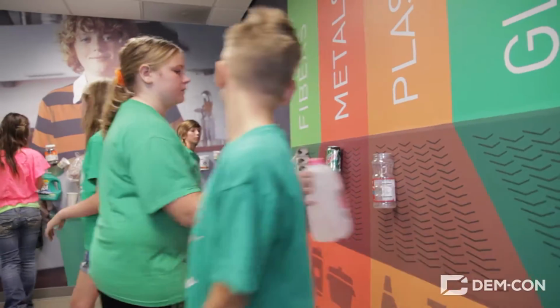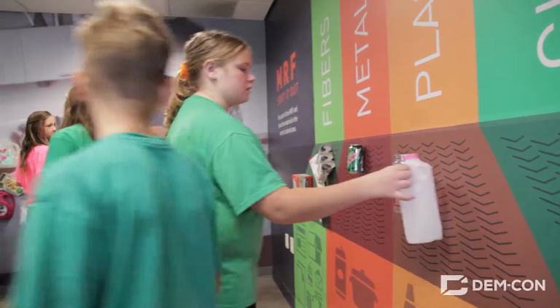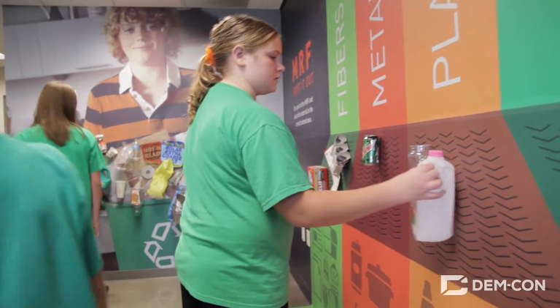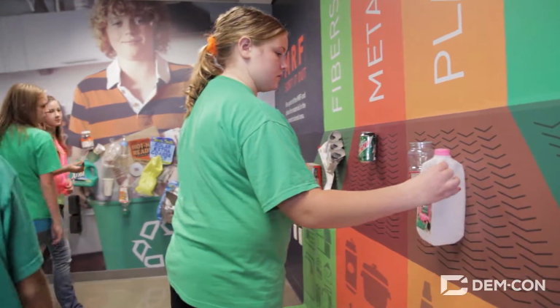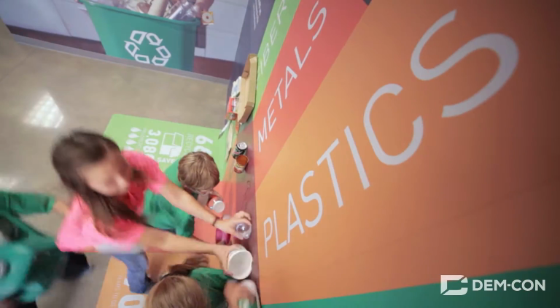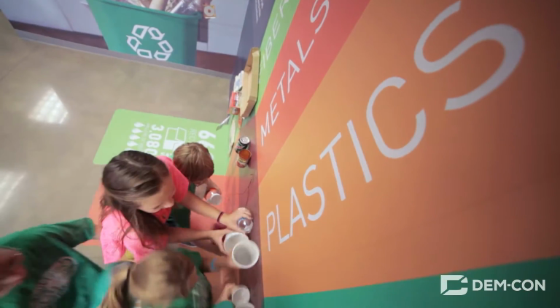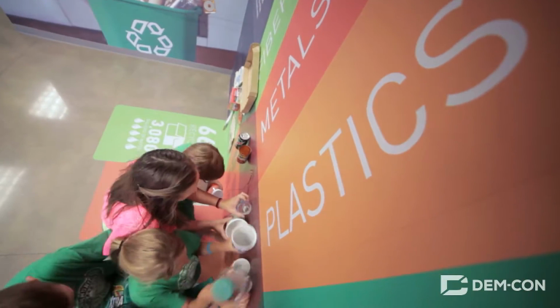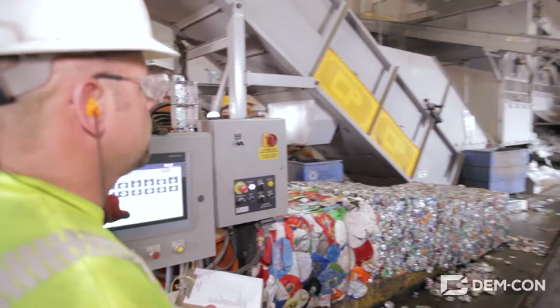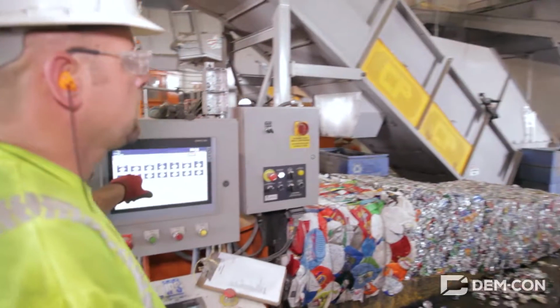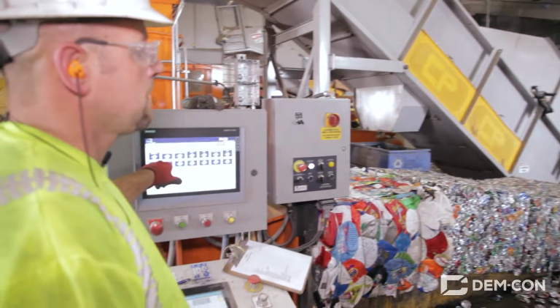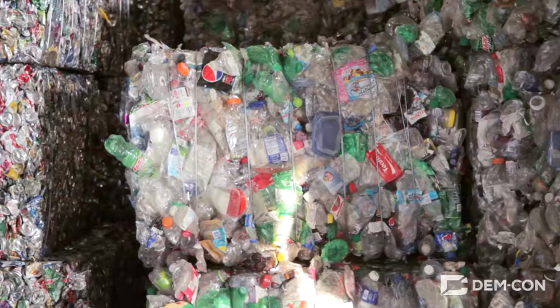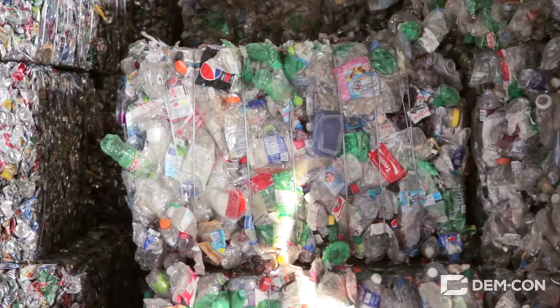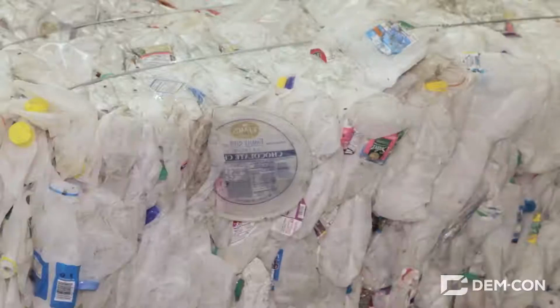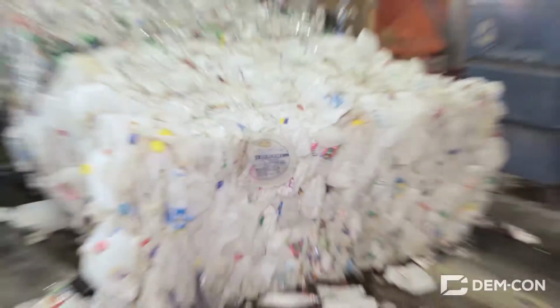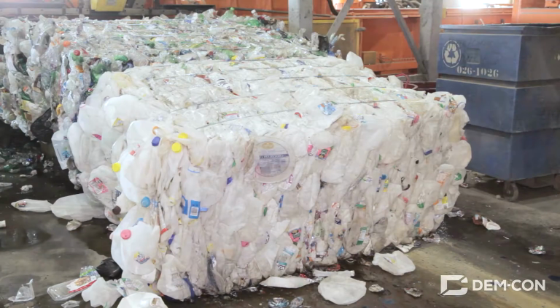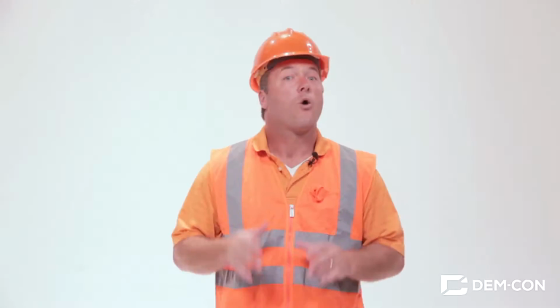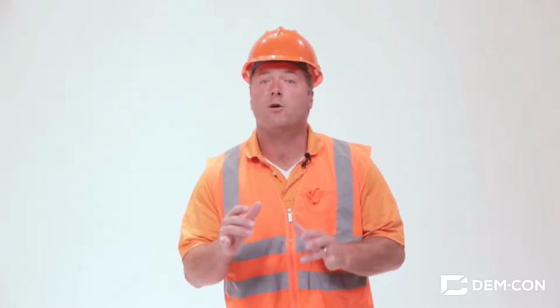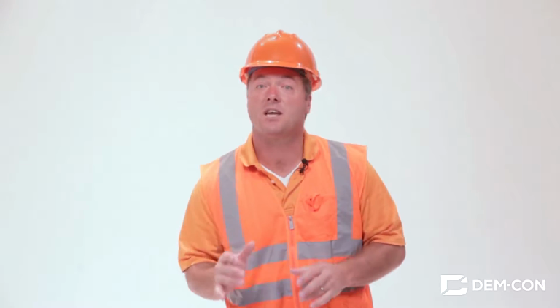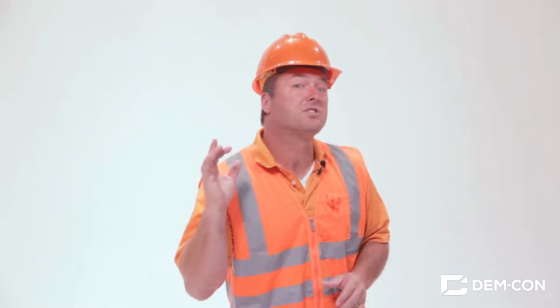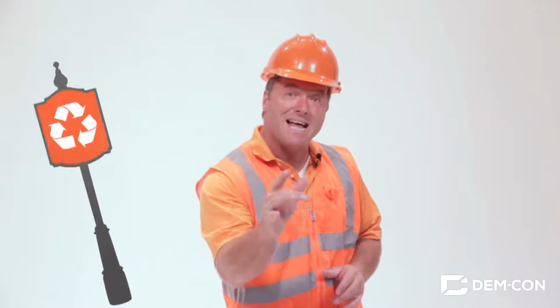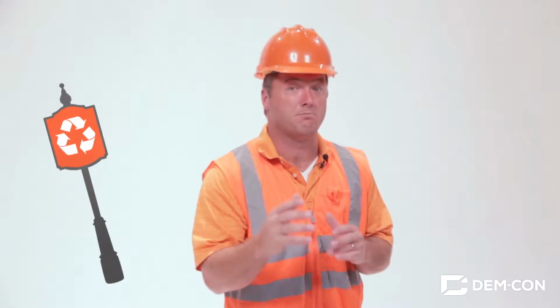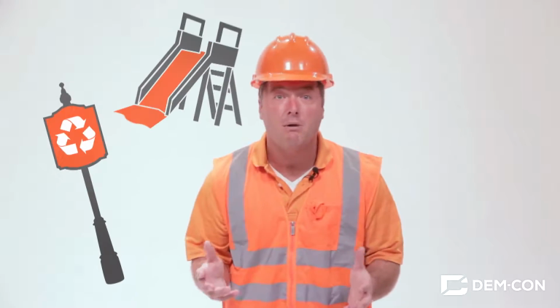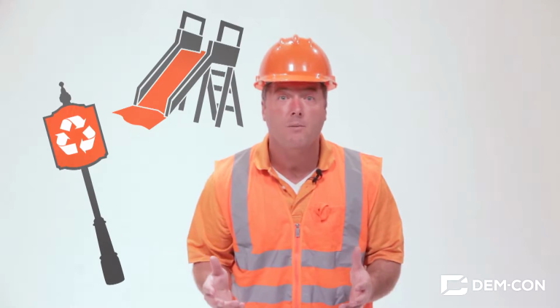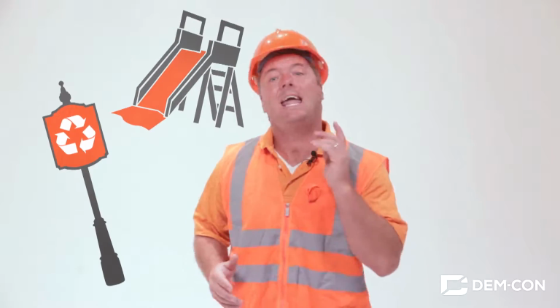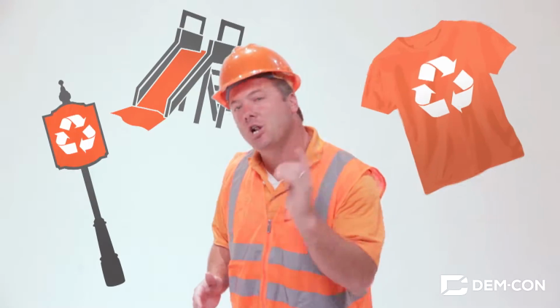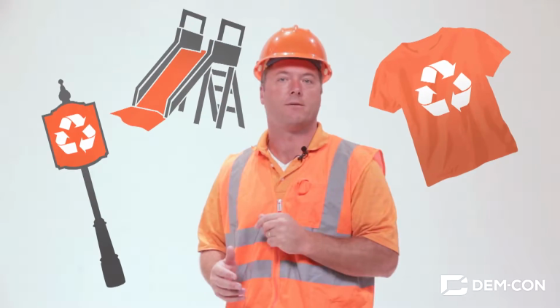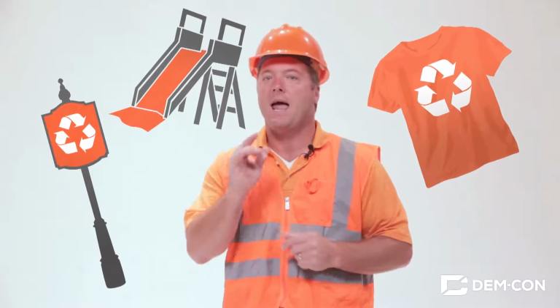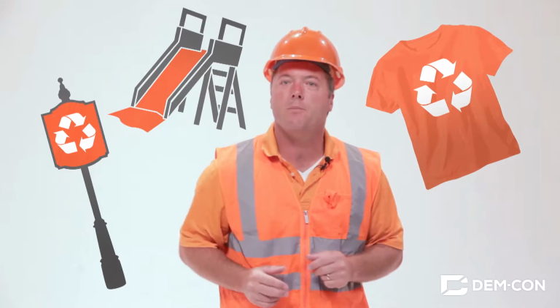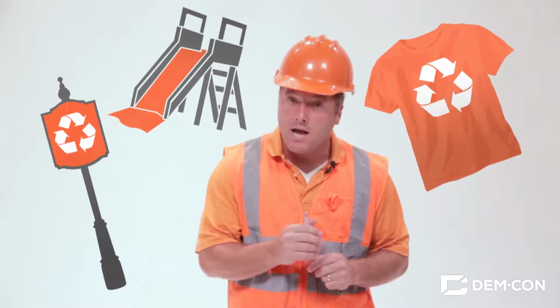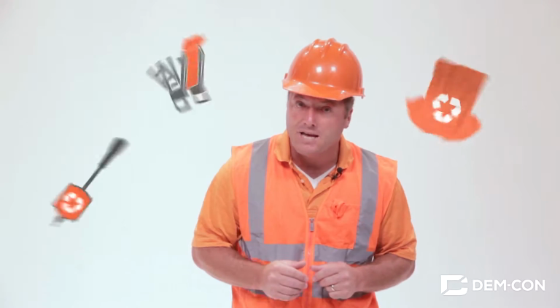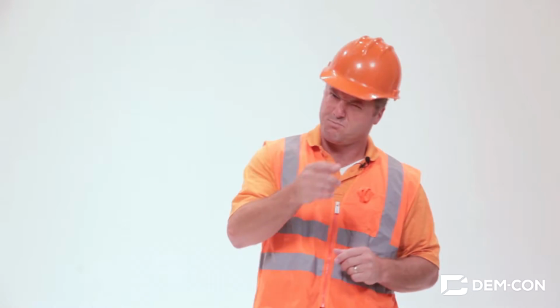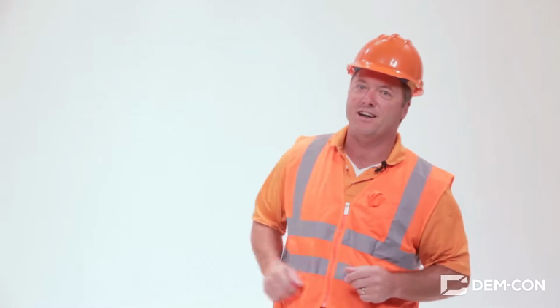Which is why Demcon sends more than 2,300 tons of plastic off each year to be turned into something new. Recycled plastic can be used to make signs and playground equipment, even clothing. And that's what makes recycling plastic pretty fantastic.